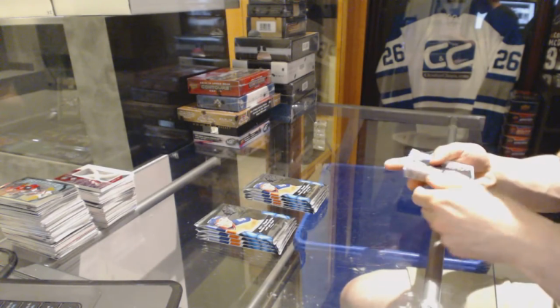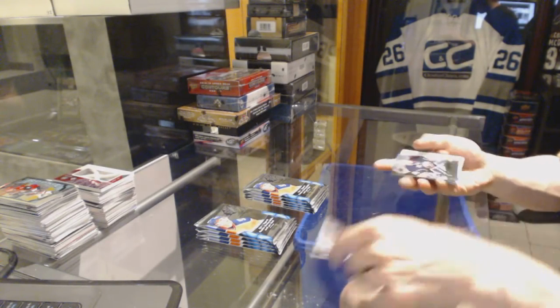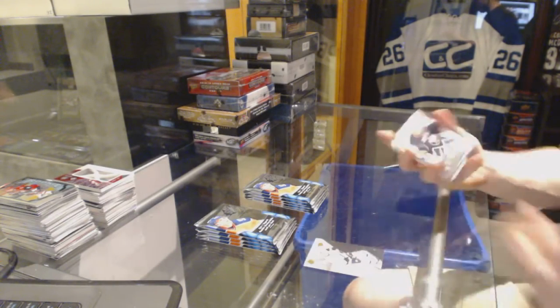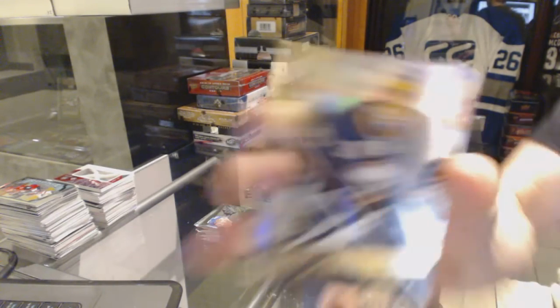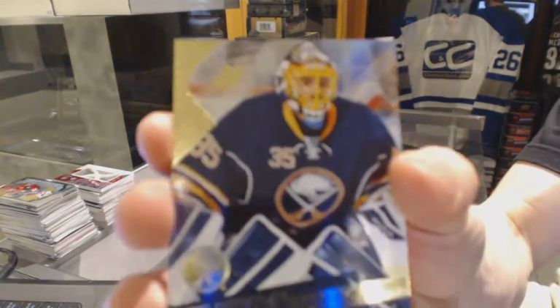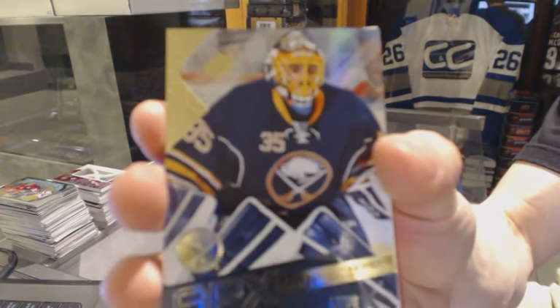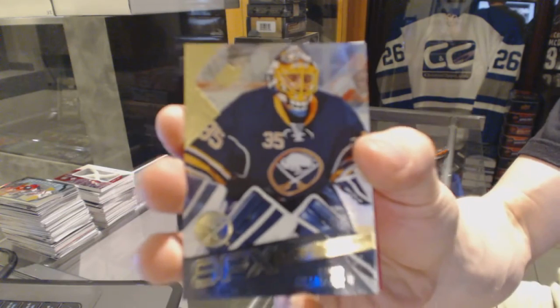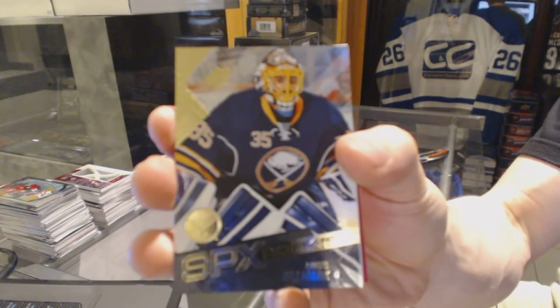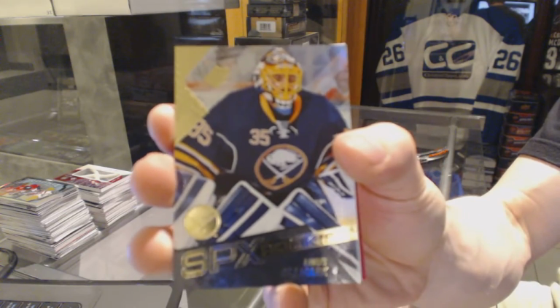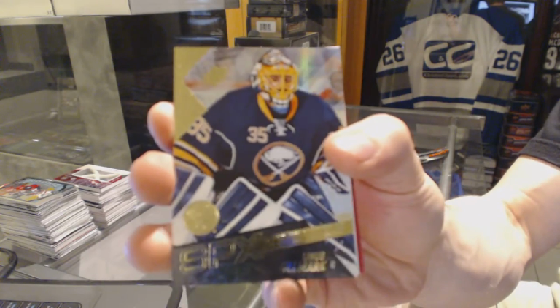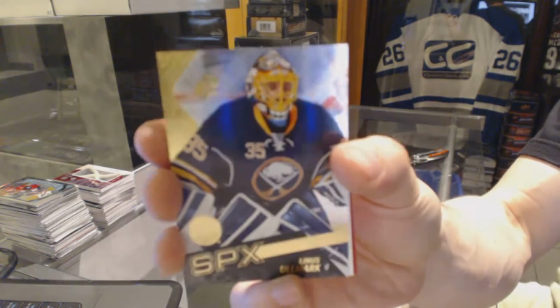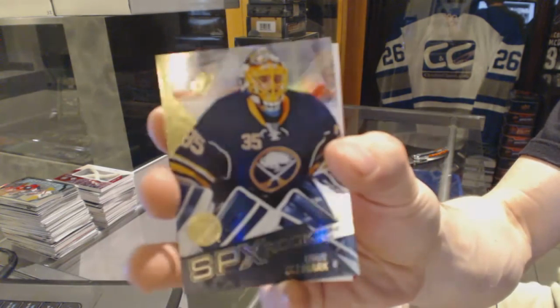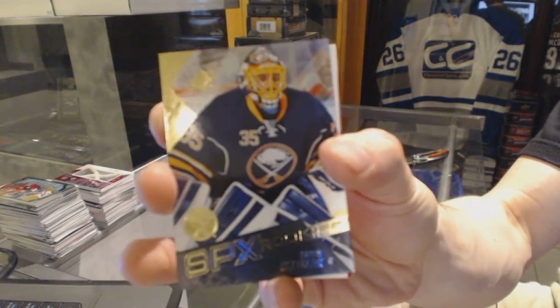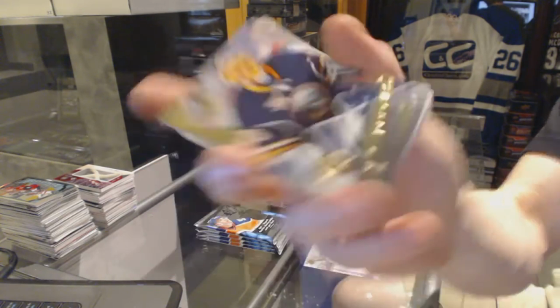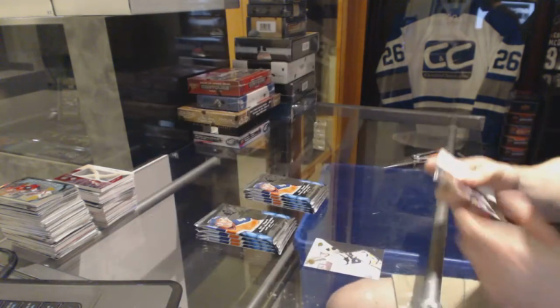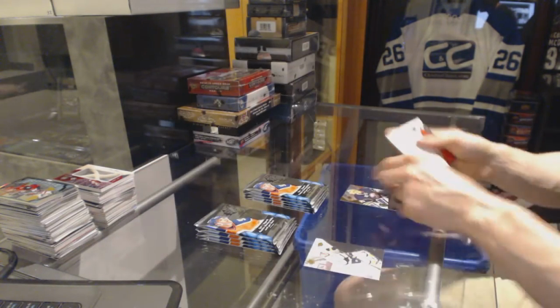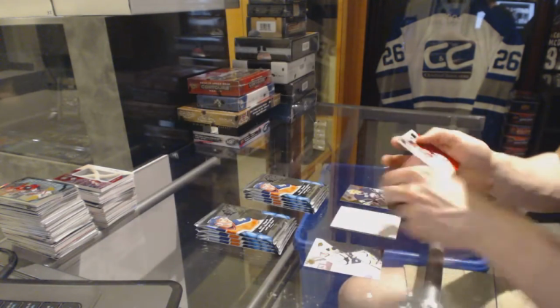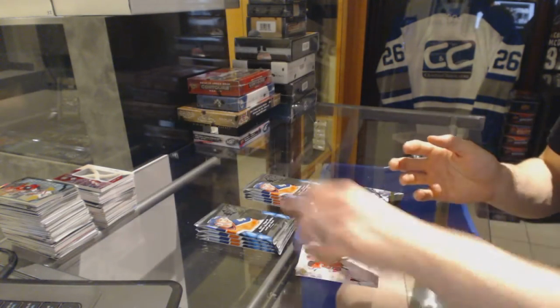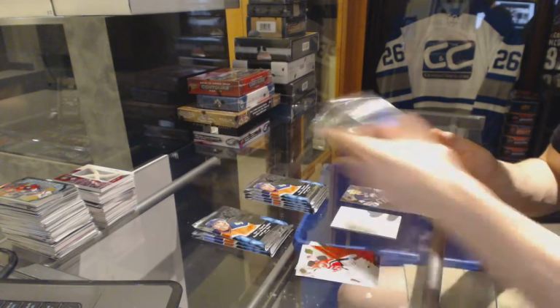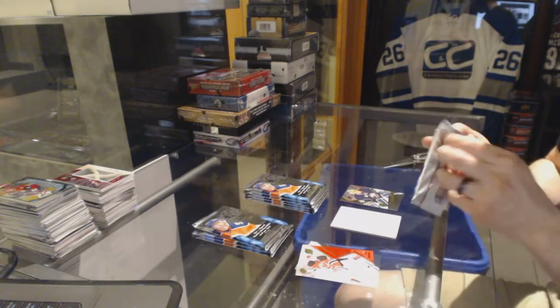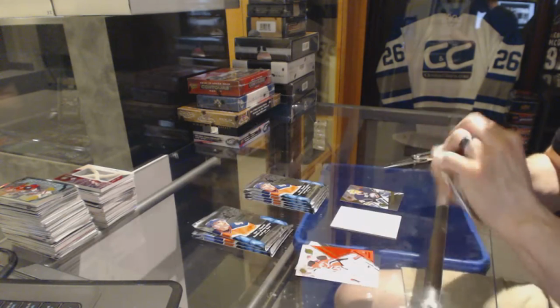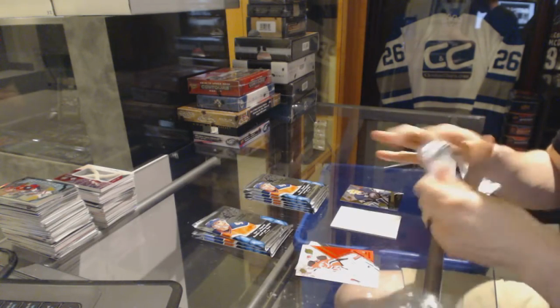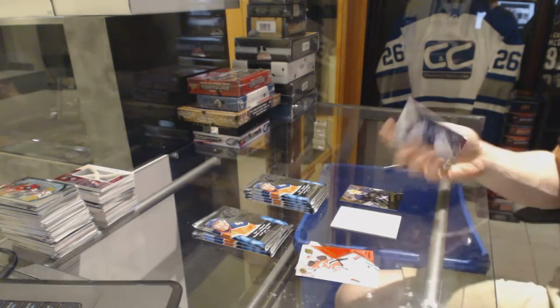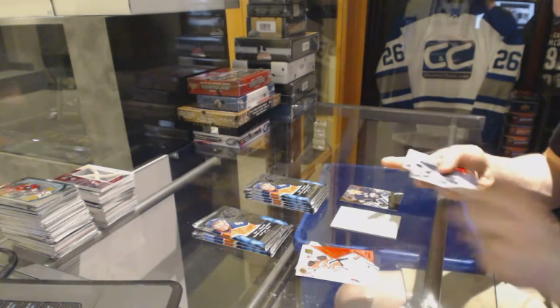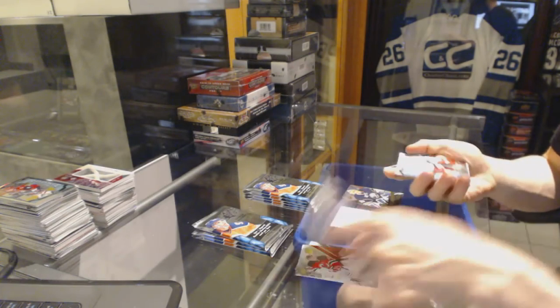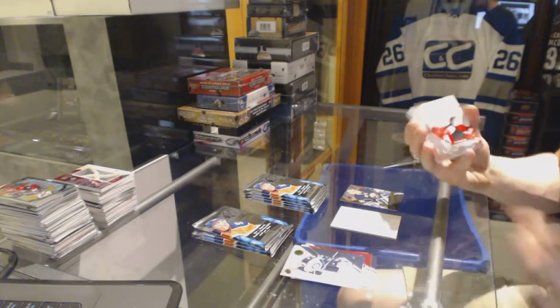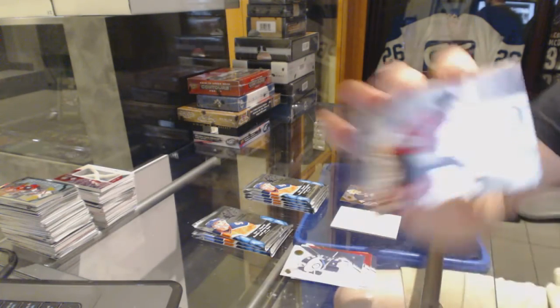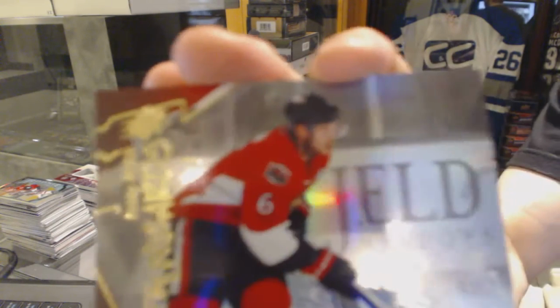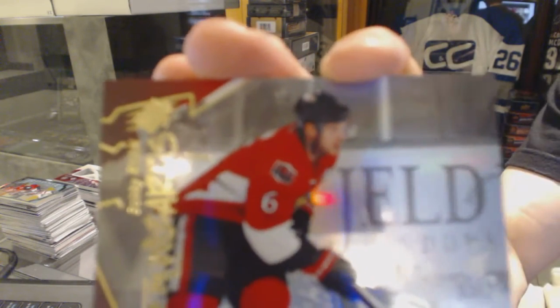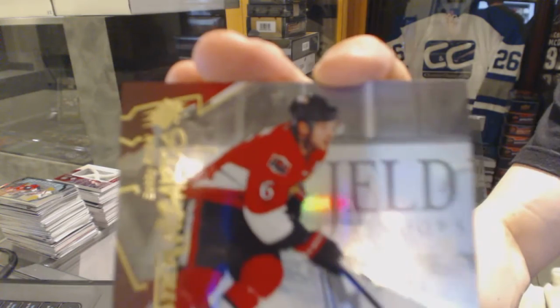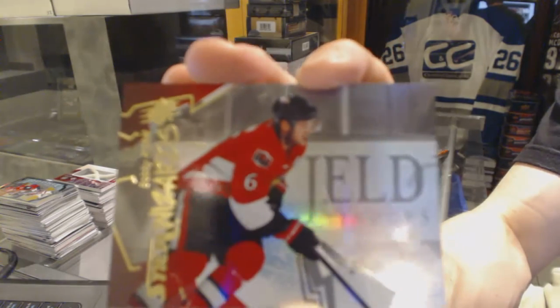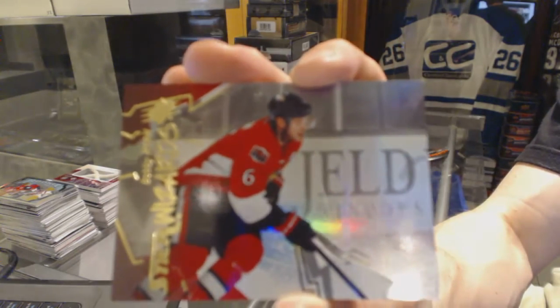We've got a rookie for the Buffalo Sabres, Linus Olmark. Stick Wizards for the Ottawa Senators, Bobby Ryan.